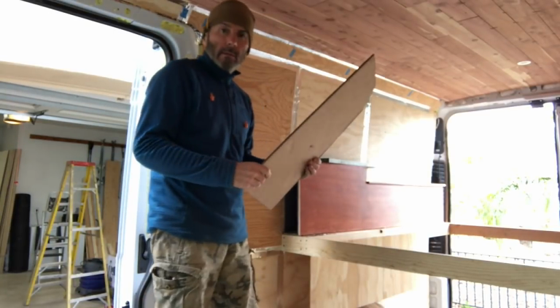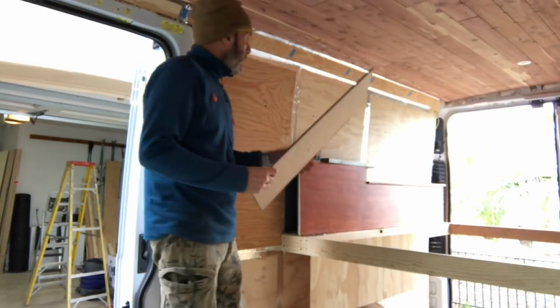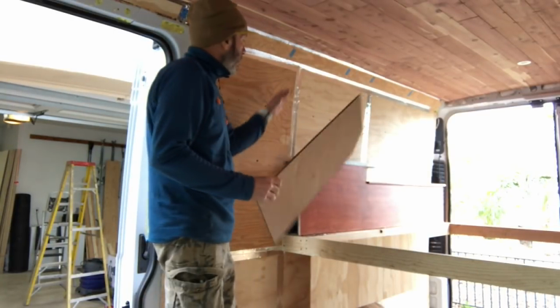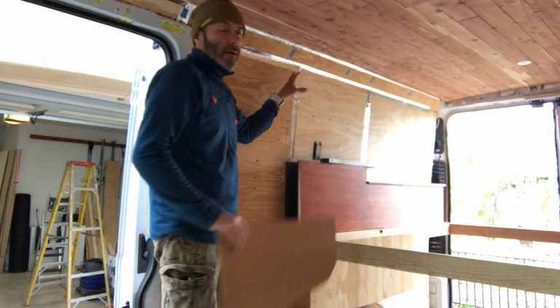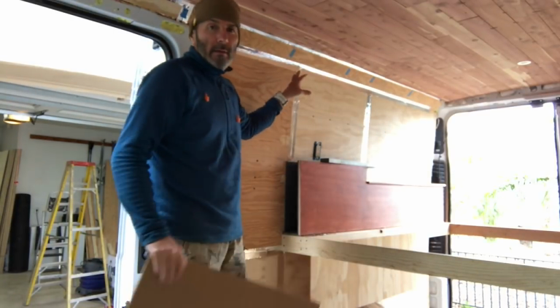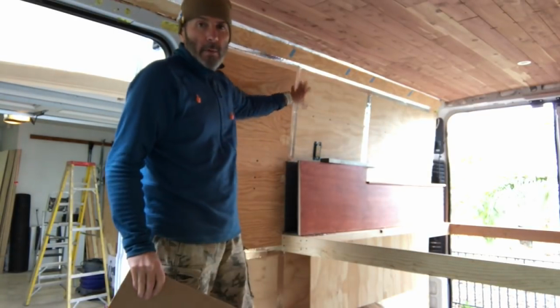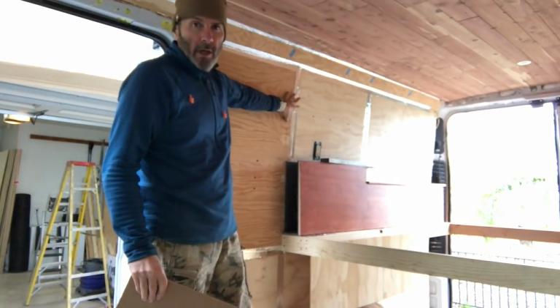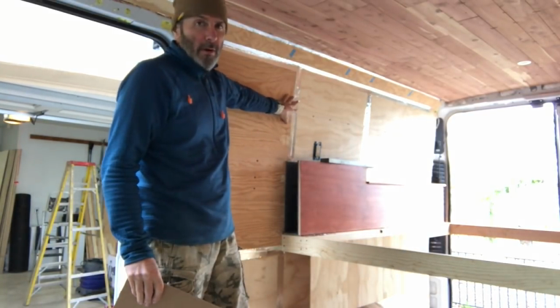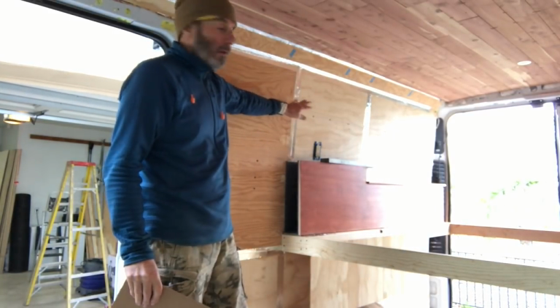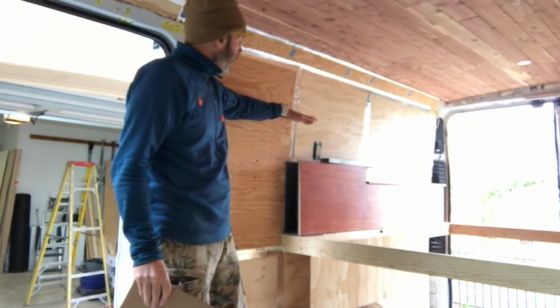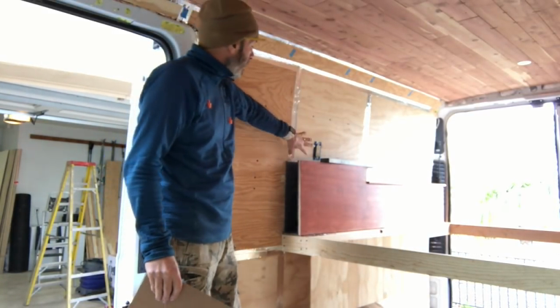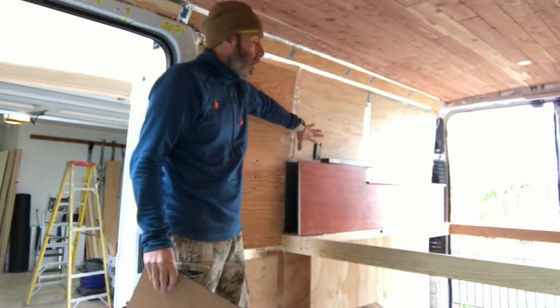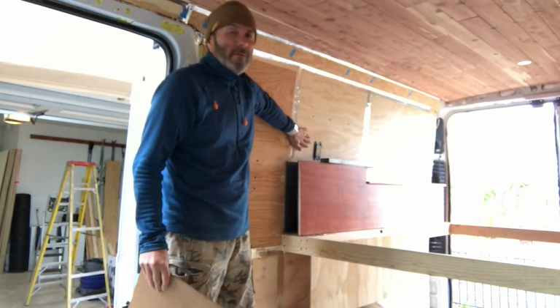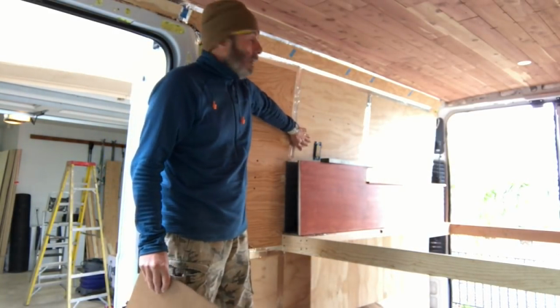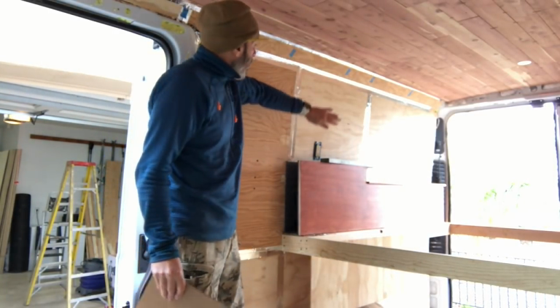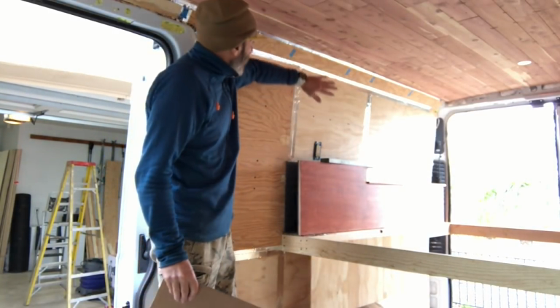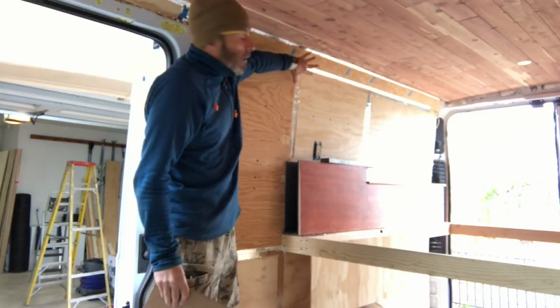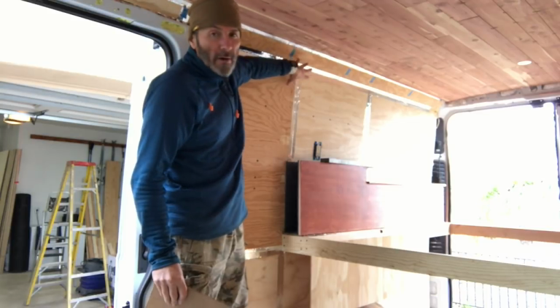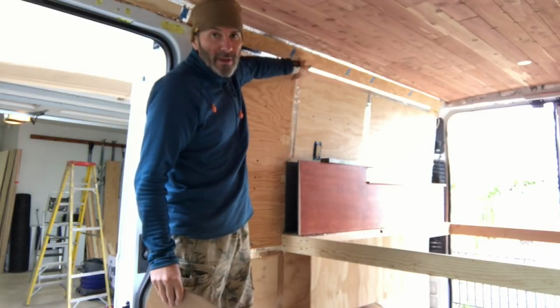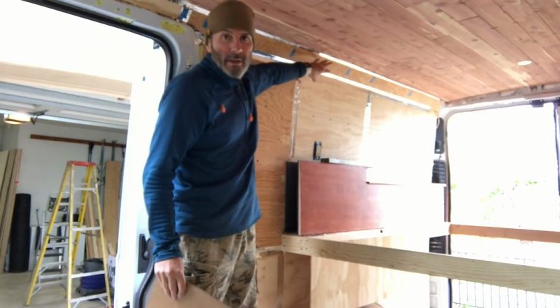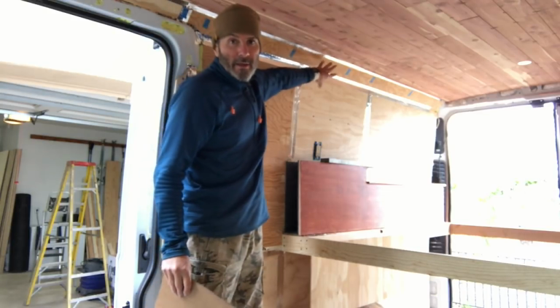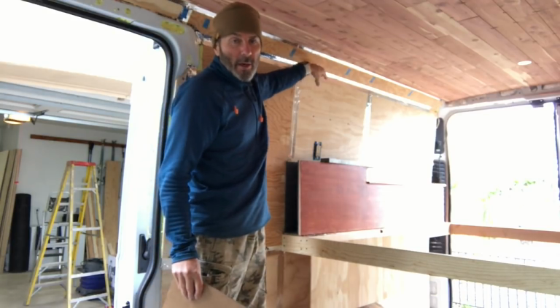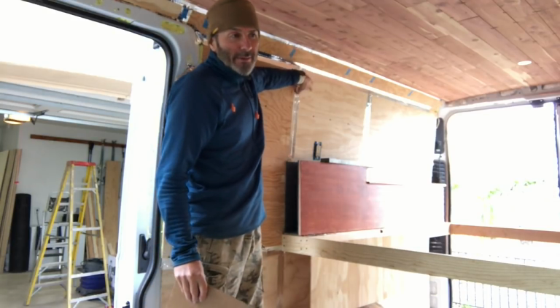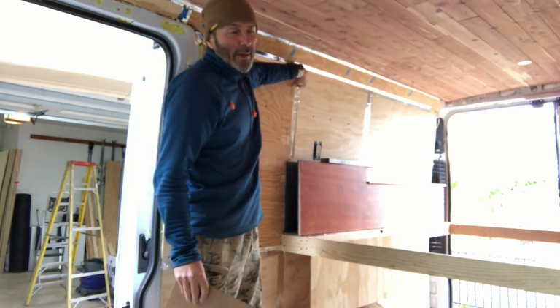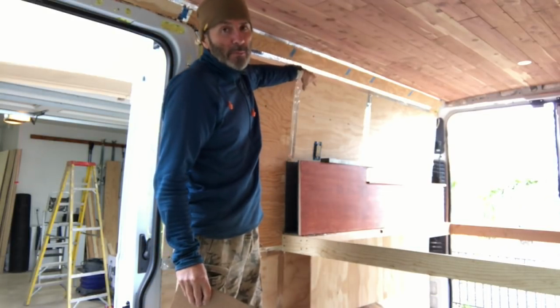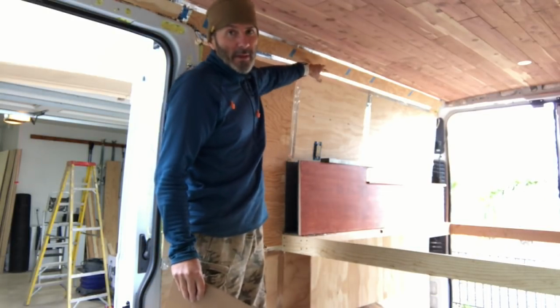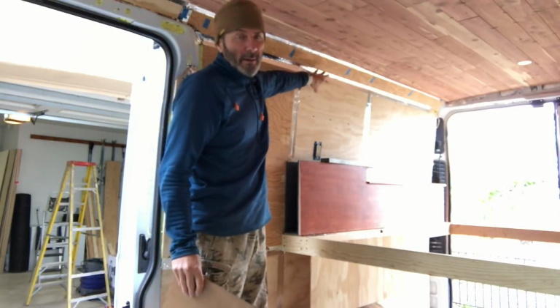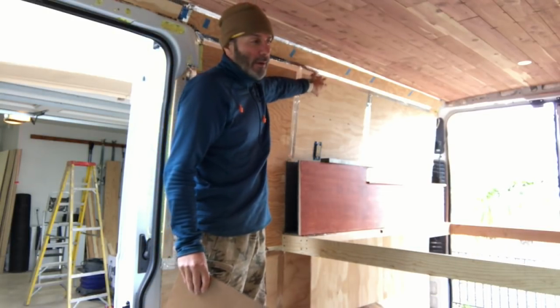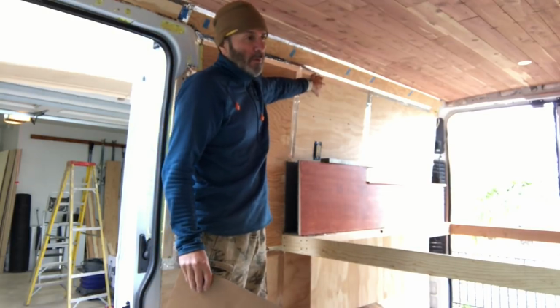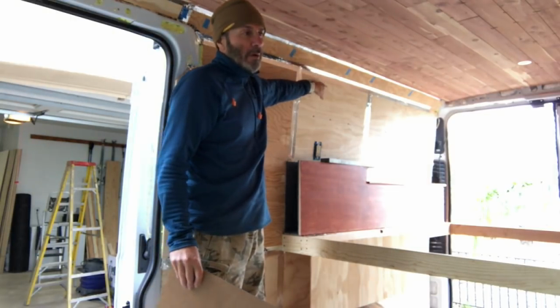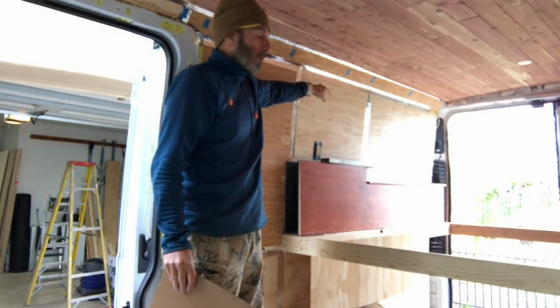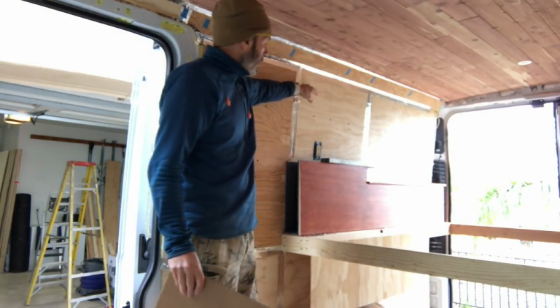So I'm making a cabinet up here. It's going to have a microwave and then kind of a coffee cubby — it's got cups and that kind of thing. It'll be more clear when I make it.